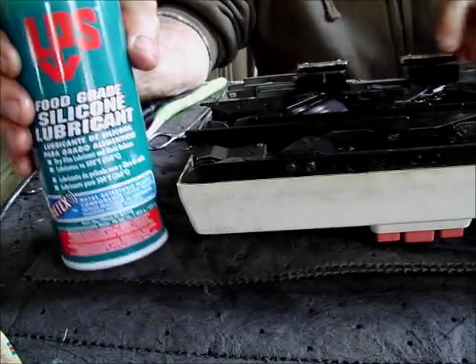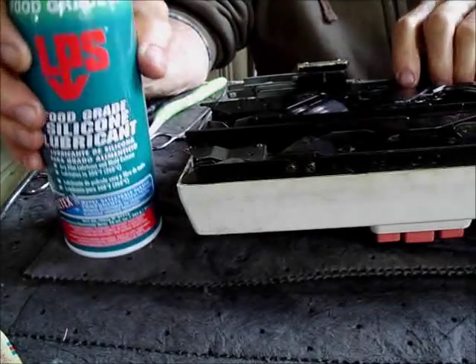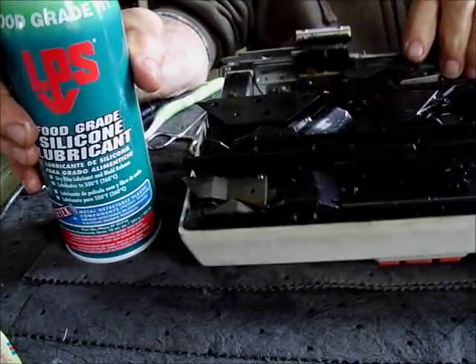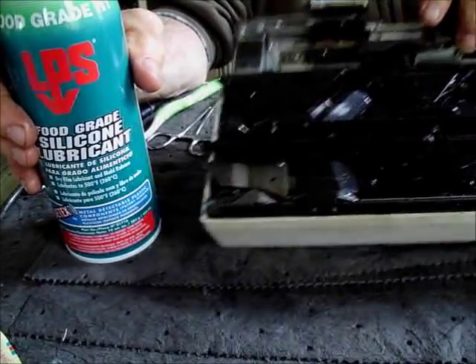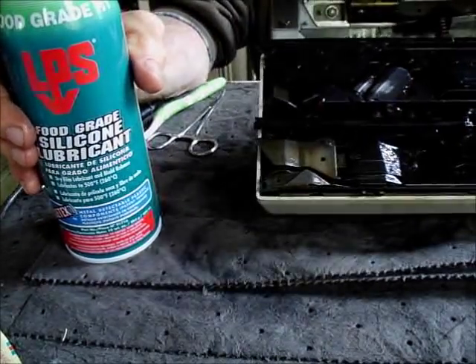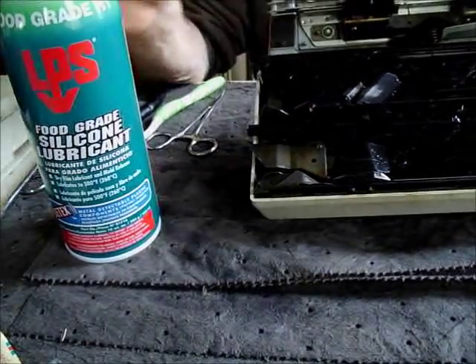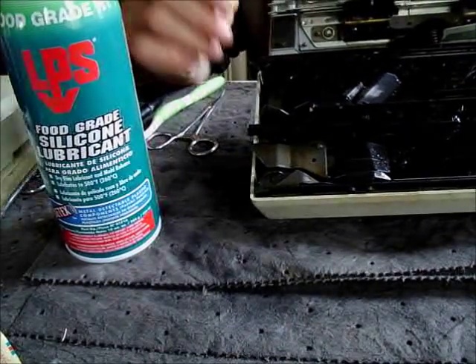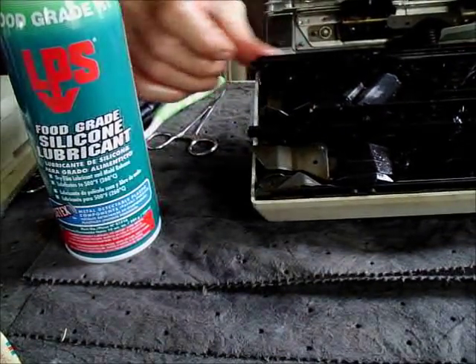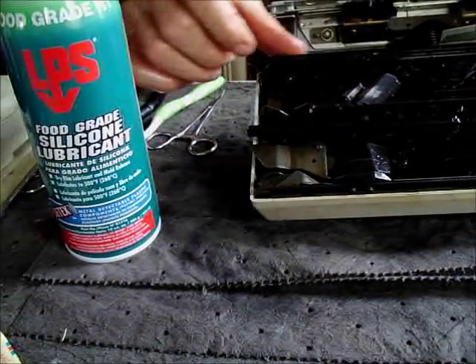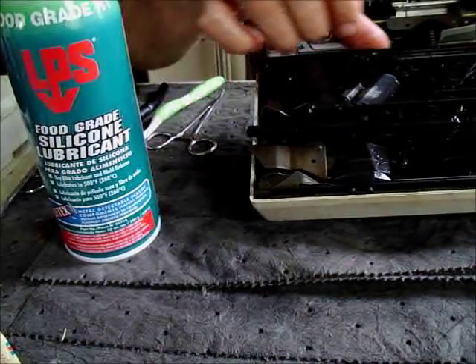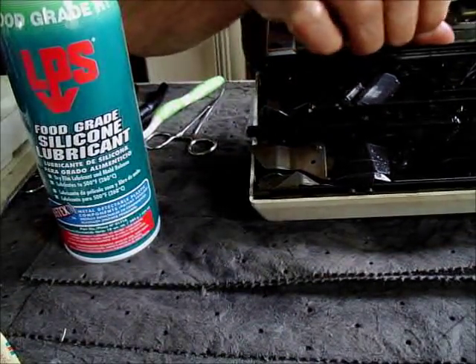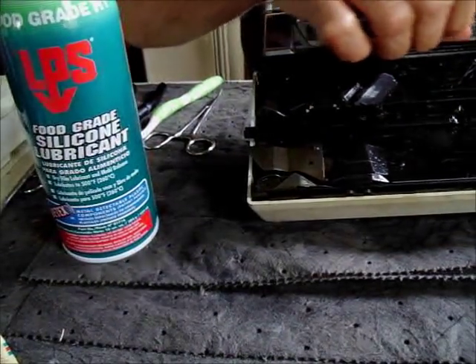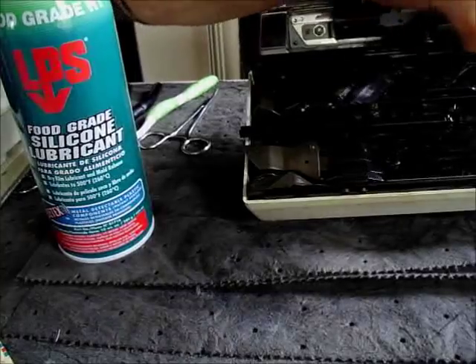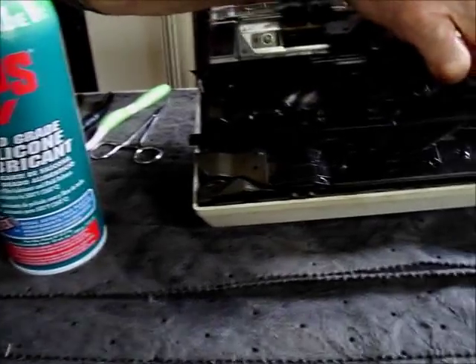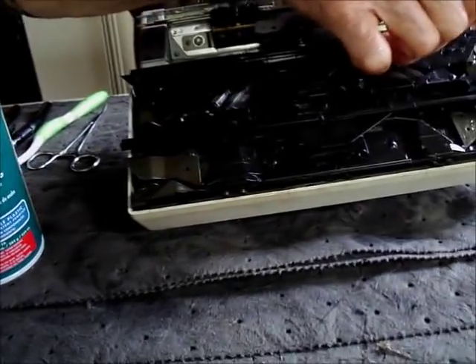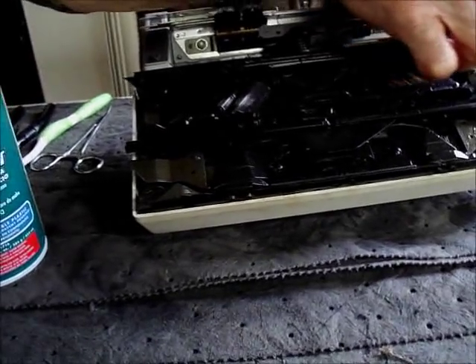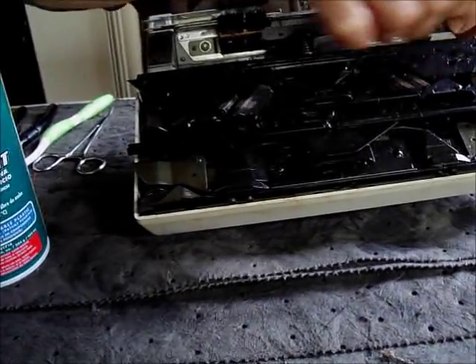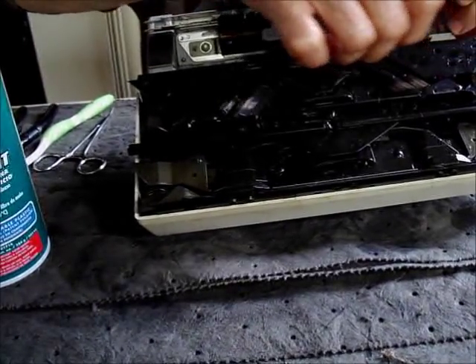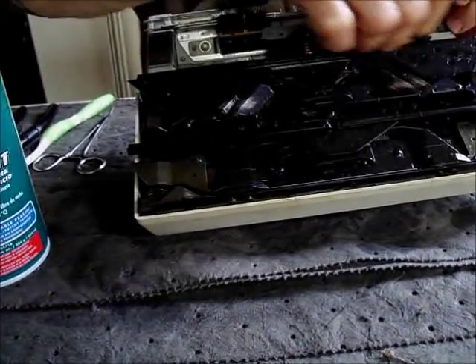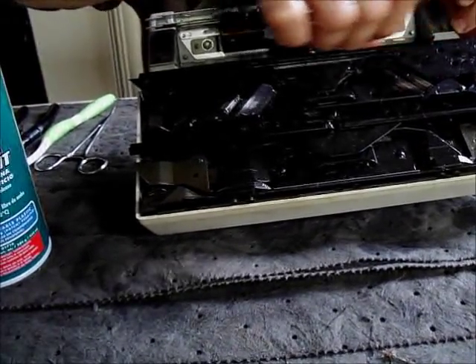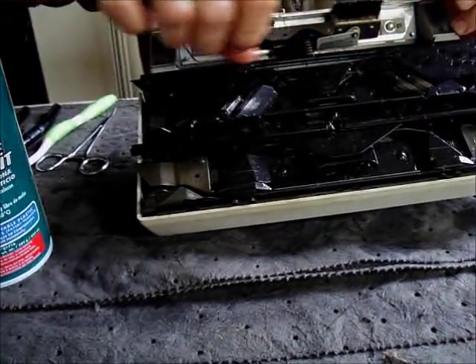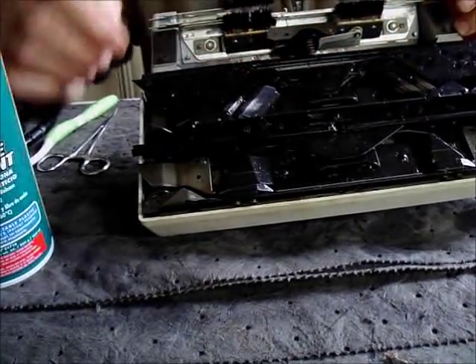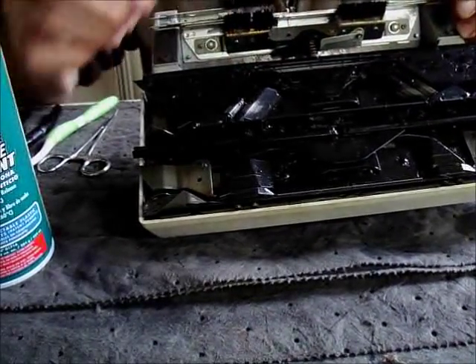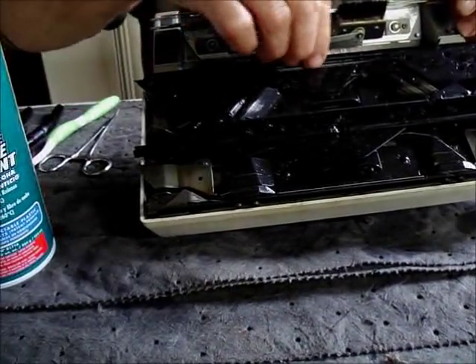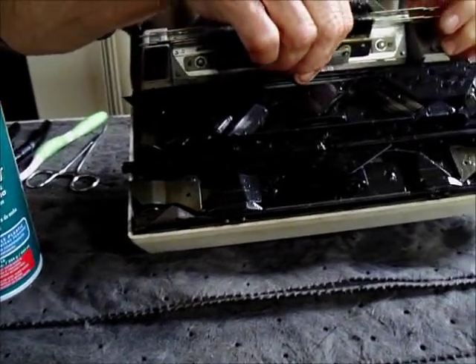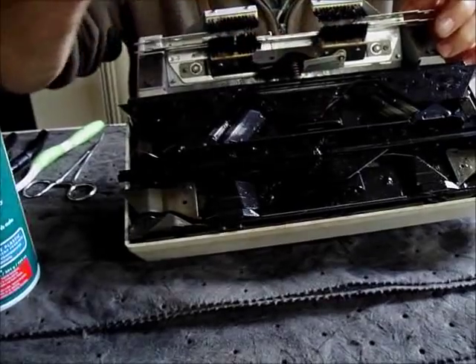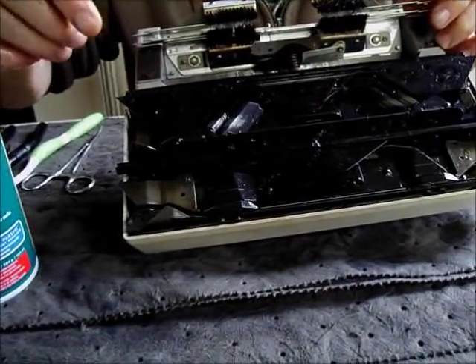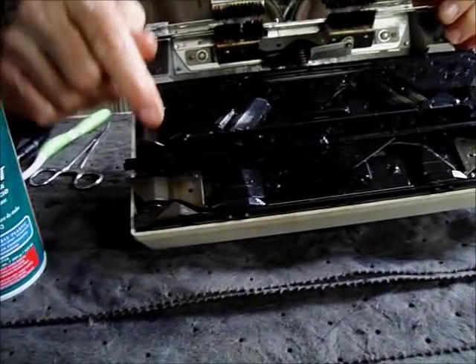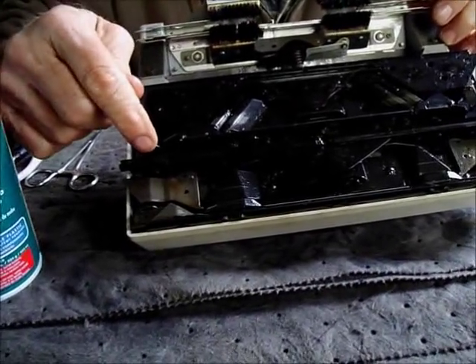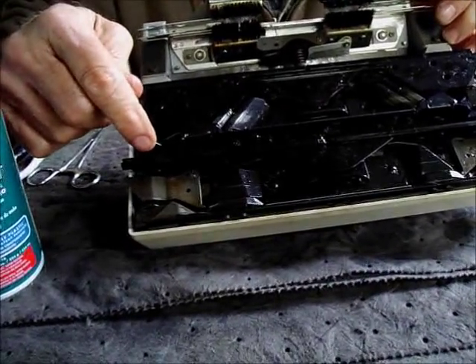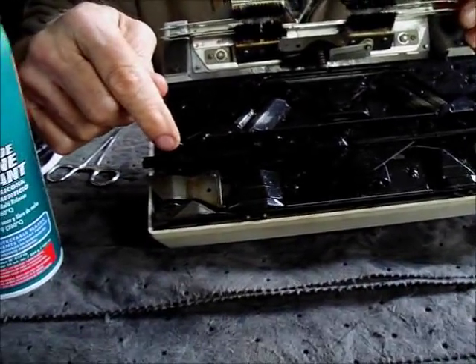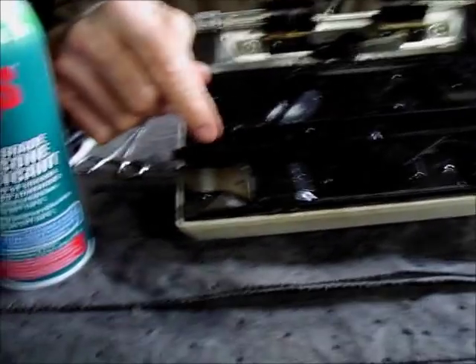Or leave a residue that can get into the edible product. Actually, the reason they say that is because if any residue gets in there, it's not harmful. But now, look at the situation that we've got.